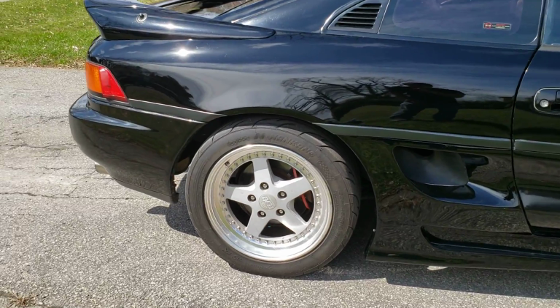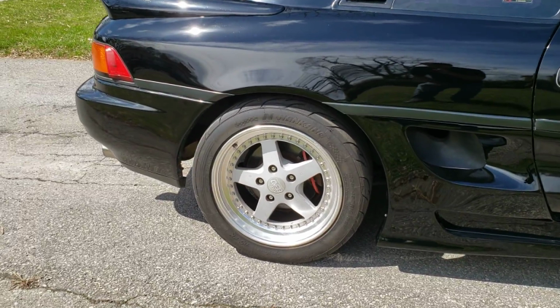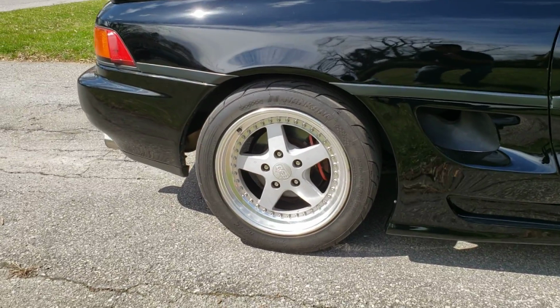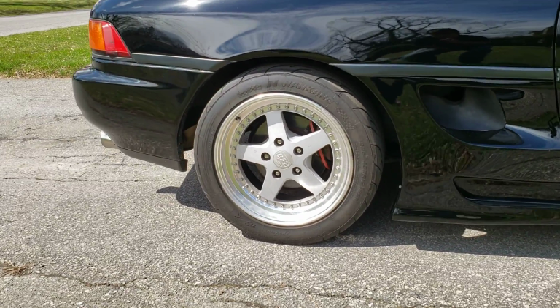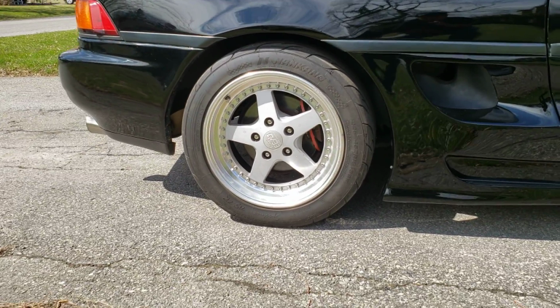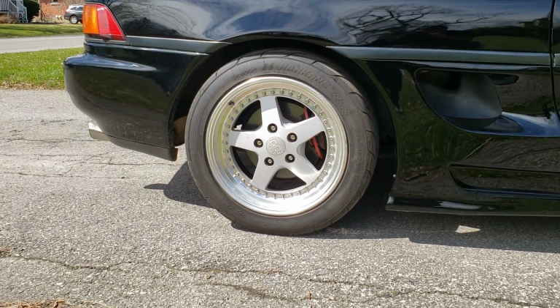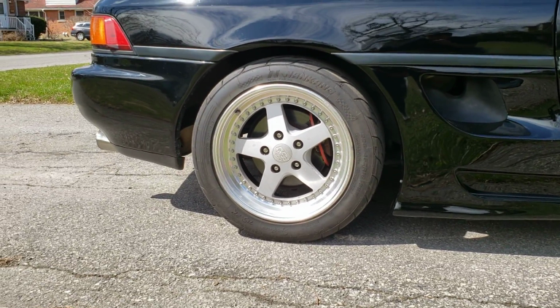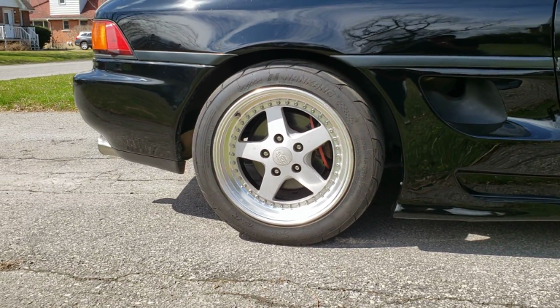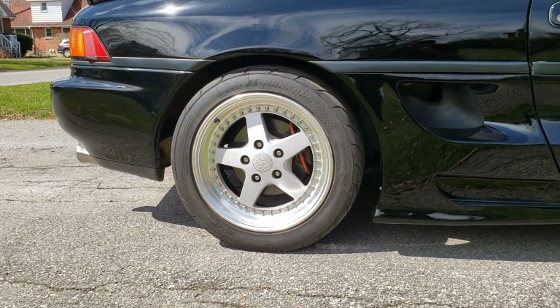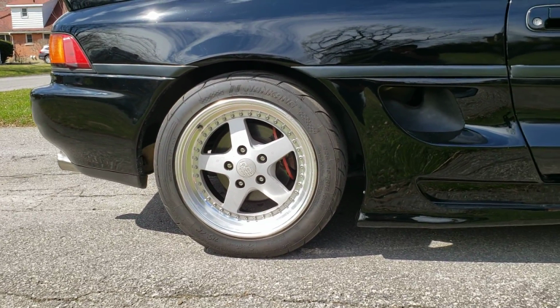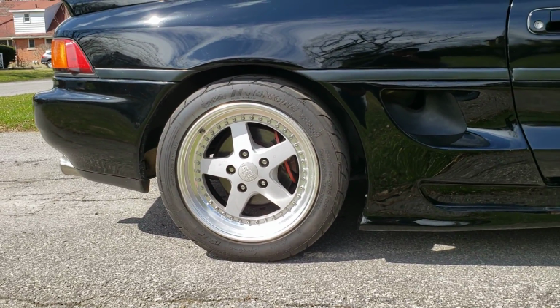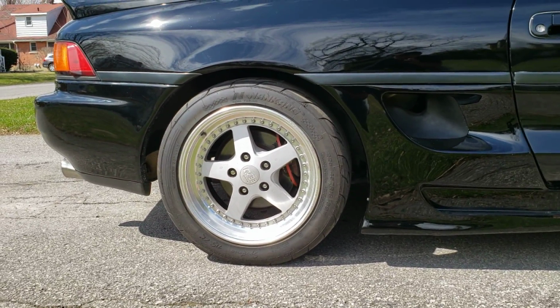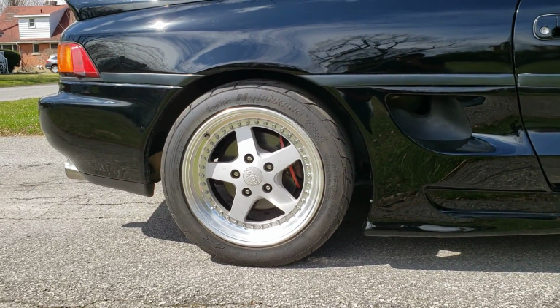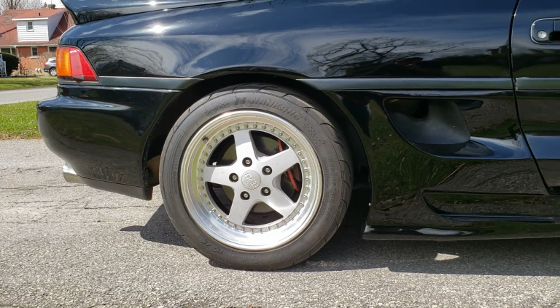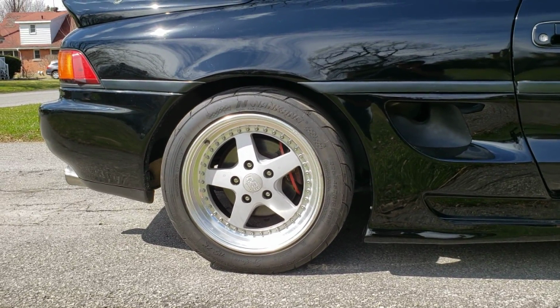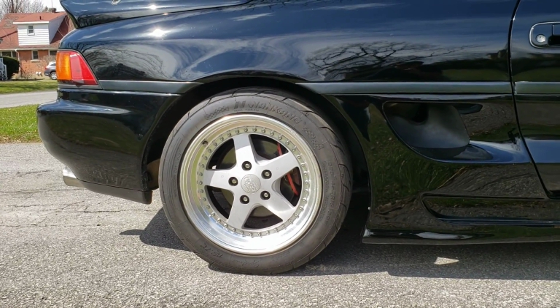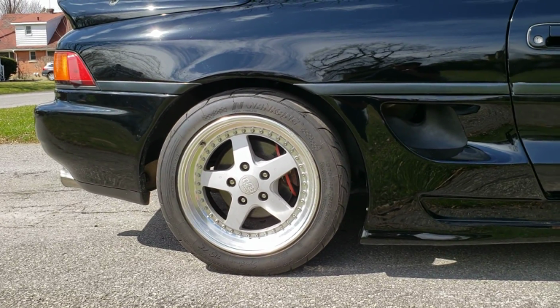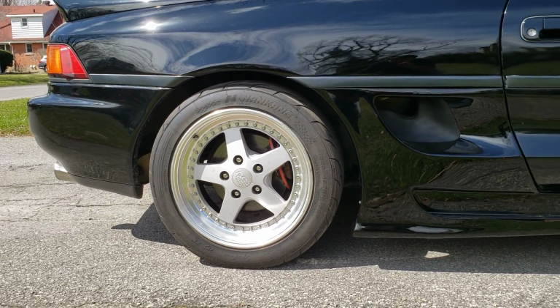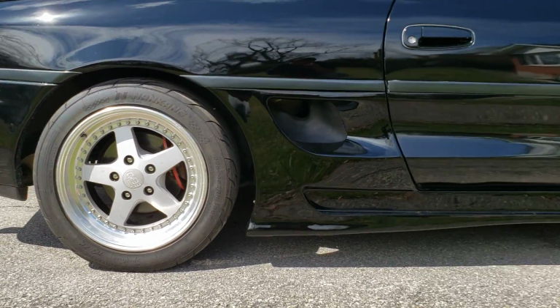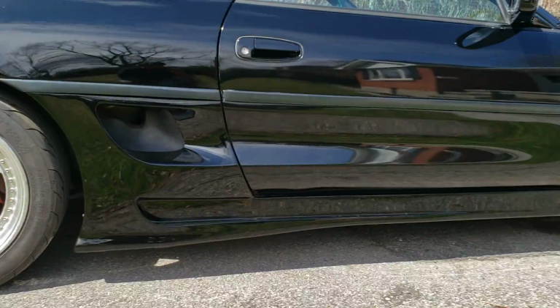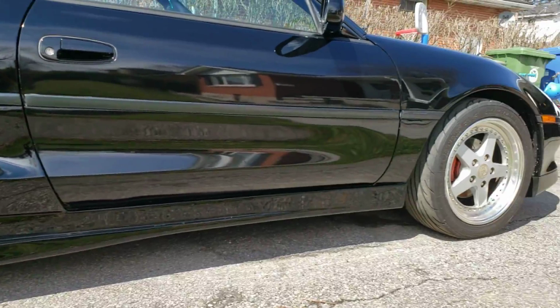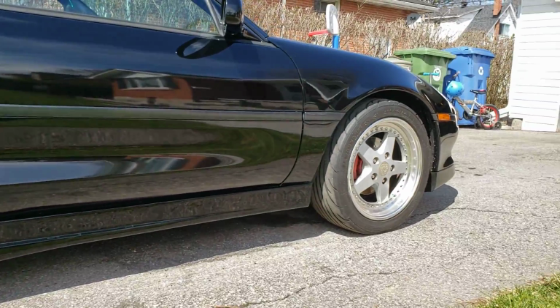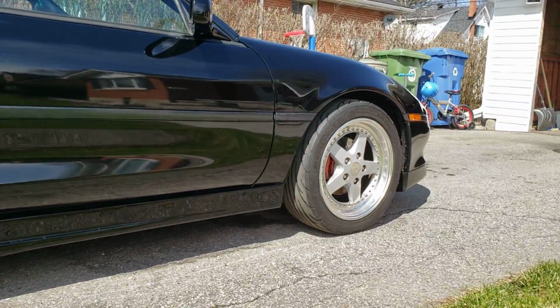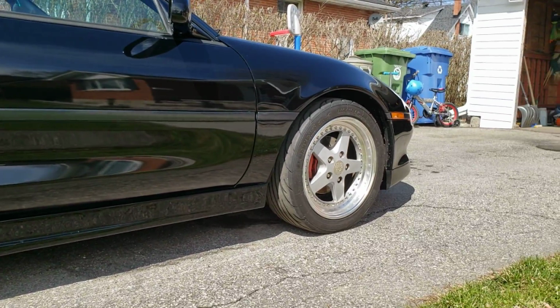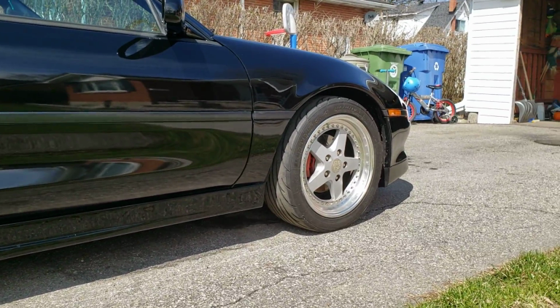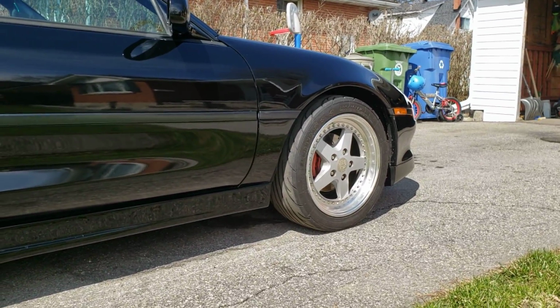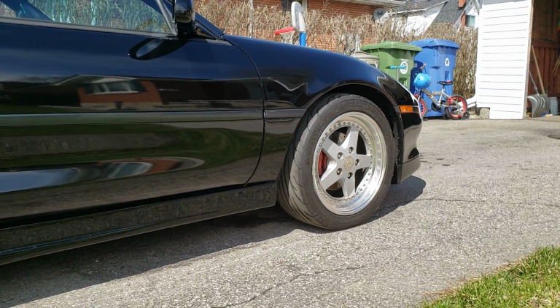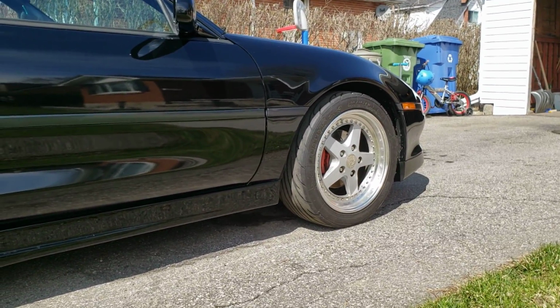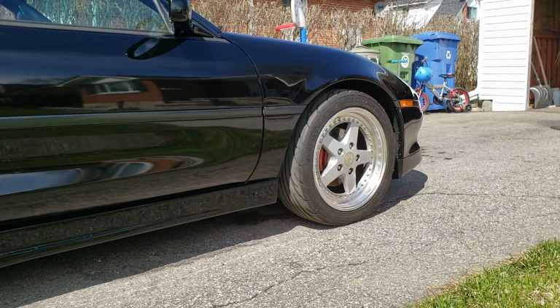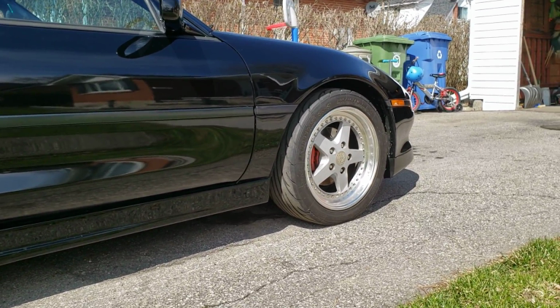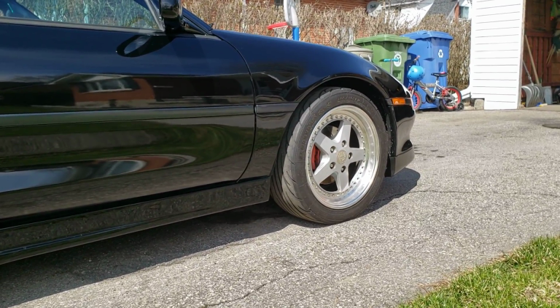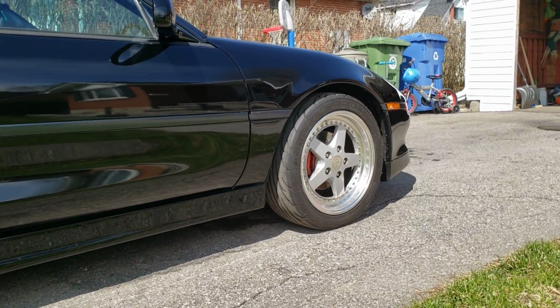Tyres in the back are 225/45/16, and 205/45/16 in the front.